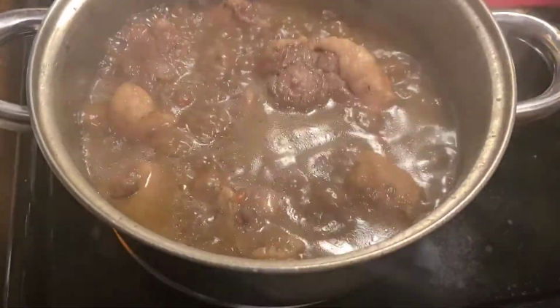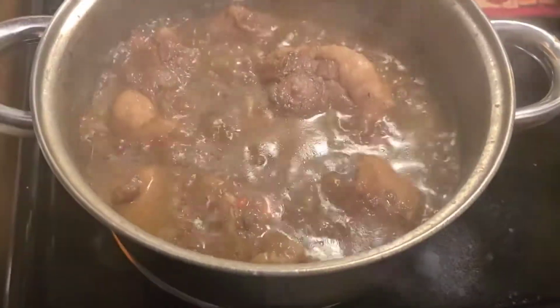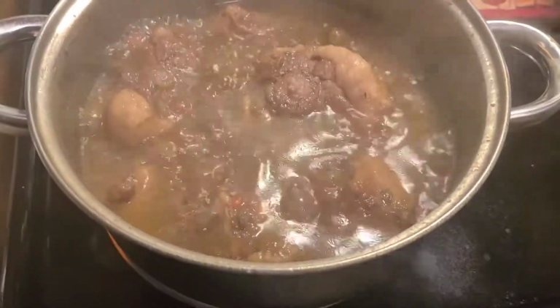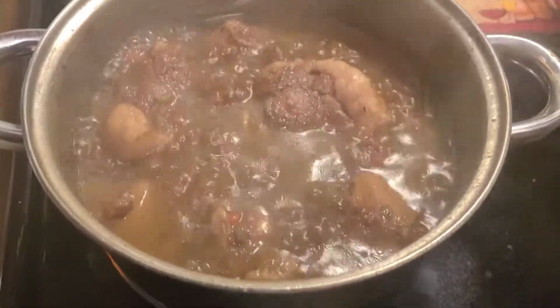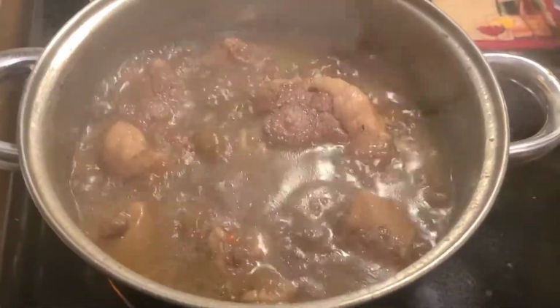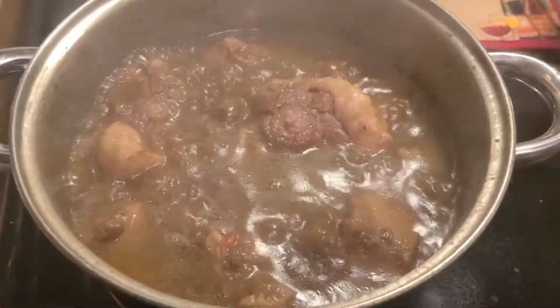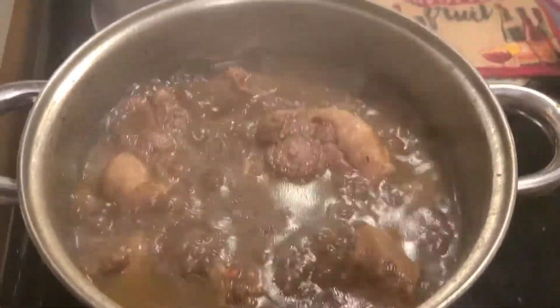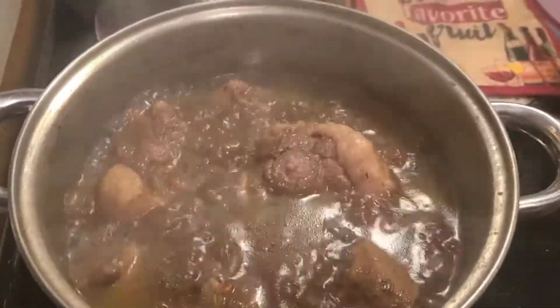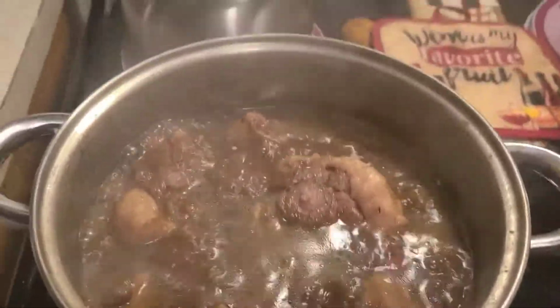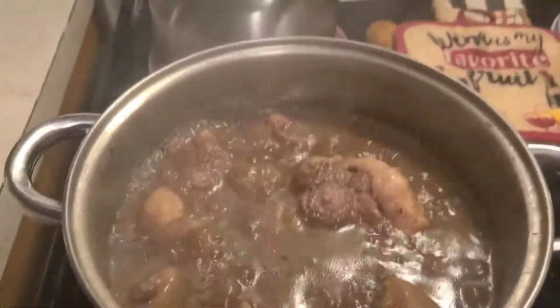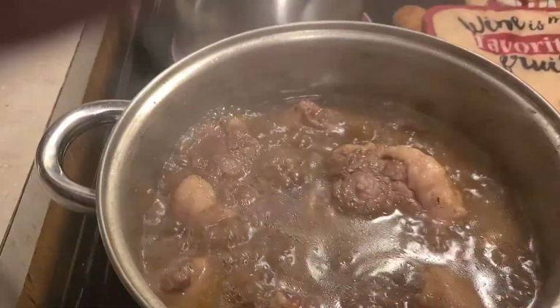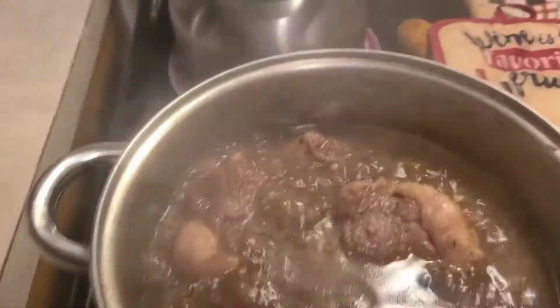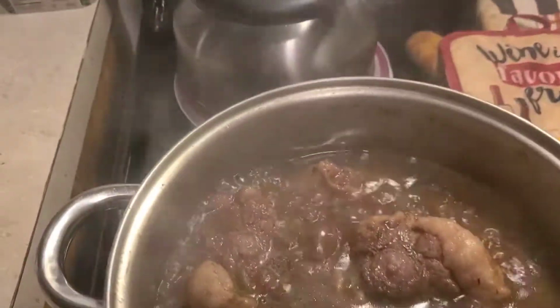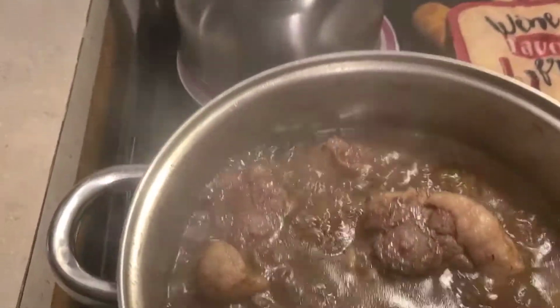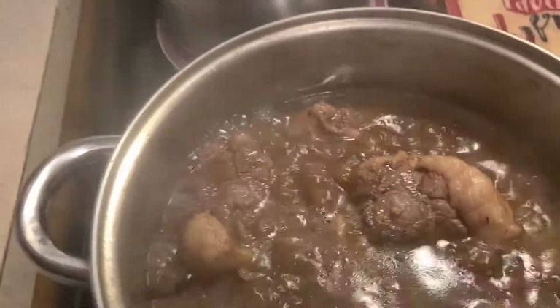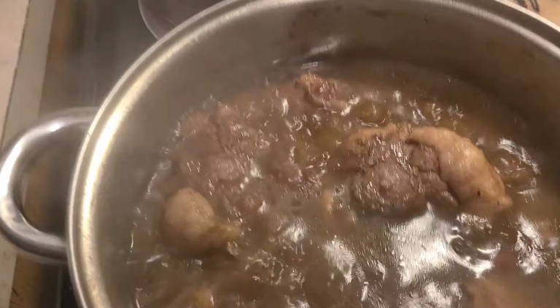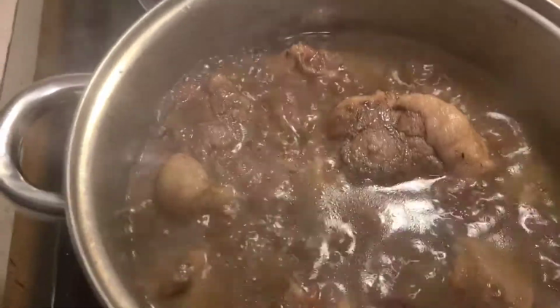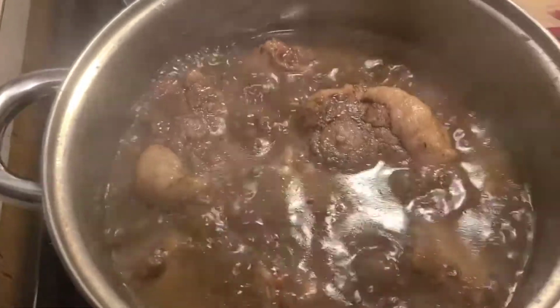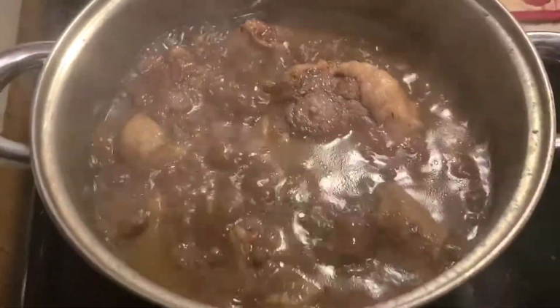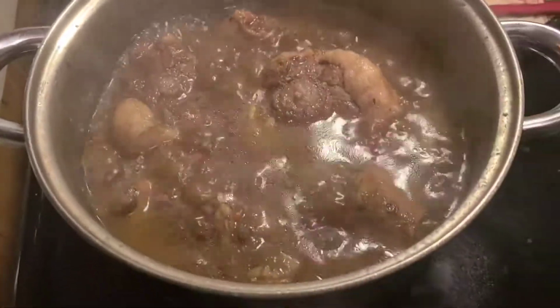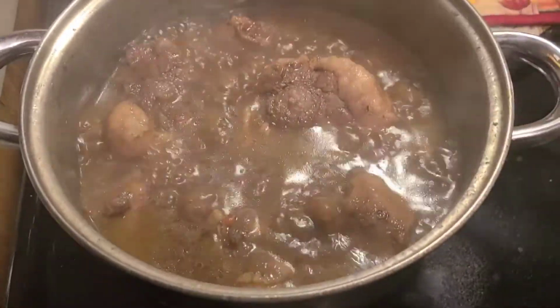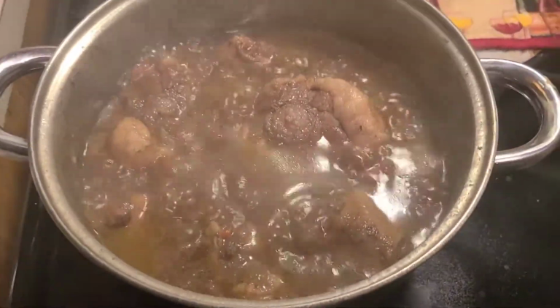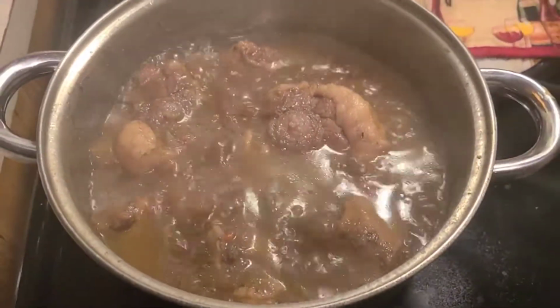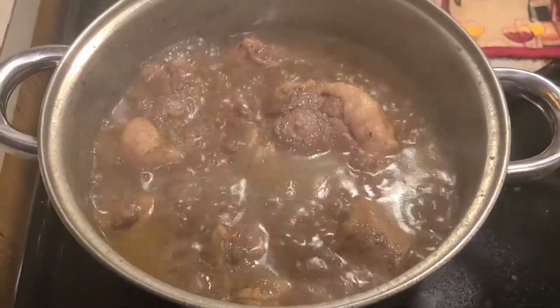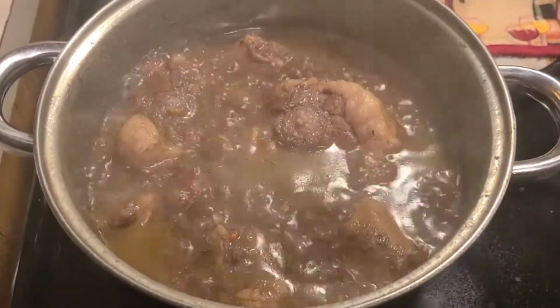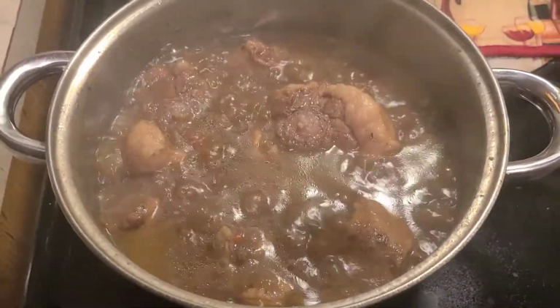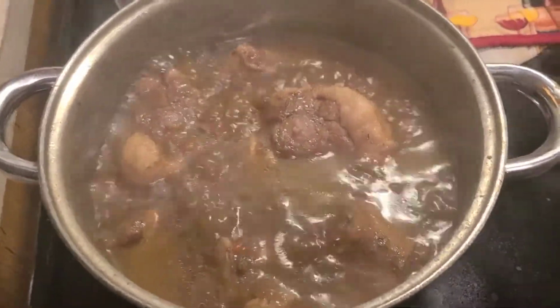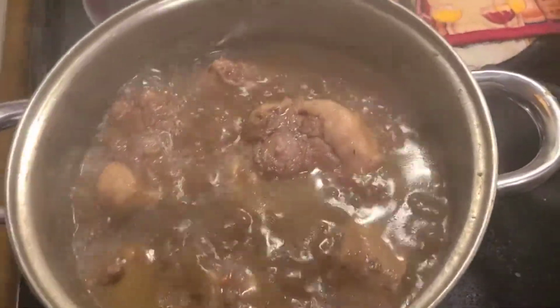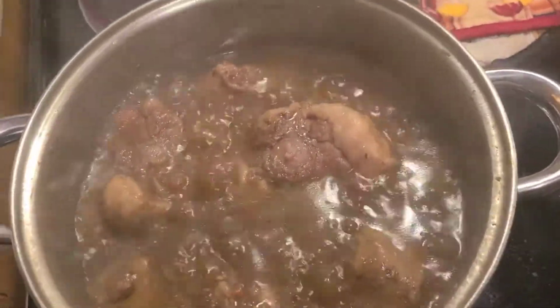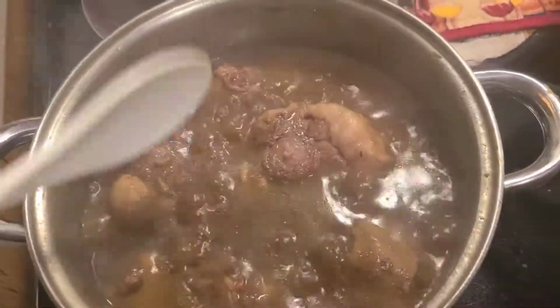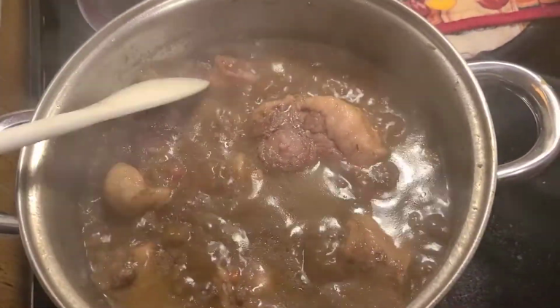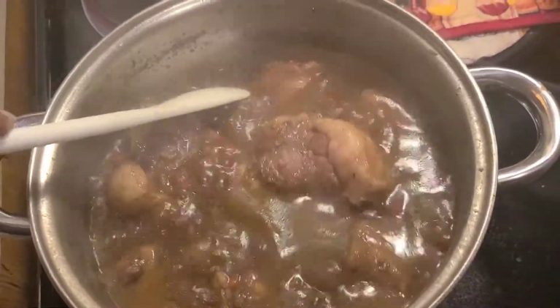Hey y'all, cooking these oxtails. City in the building. I got them boiling, y'all. Let me stir them up.